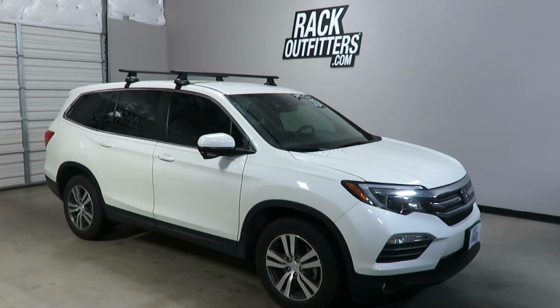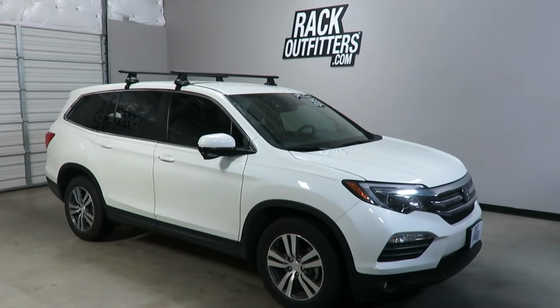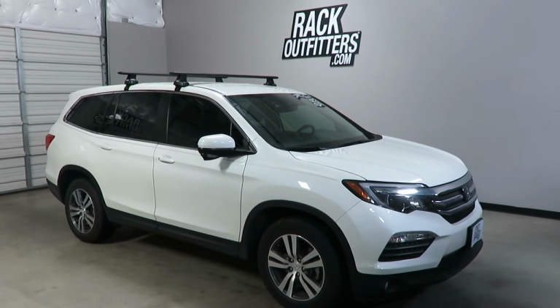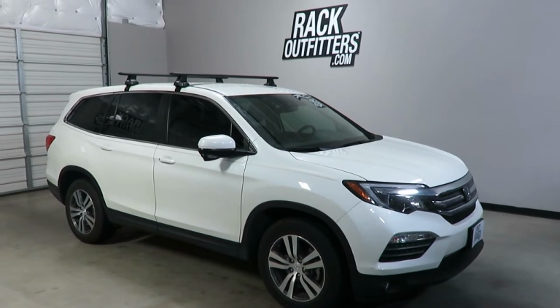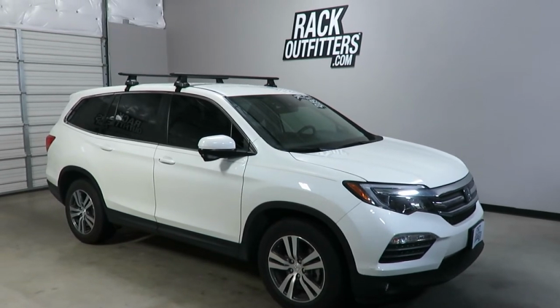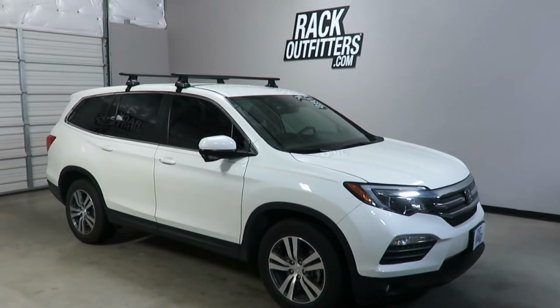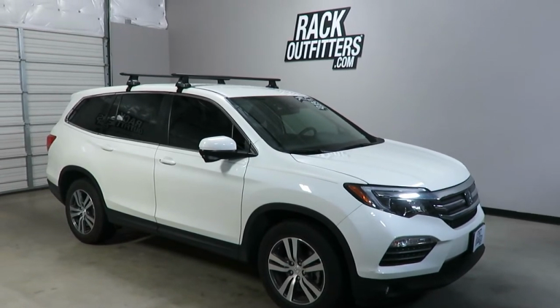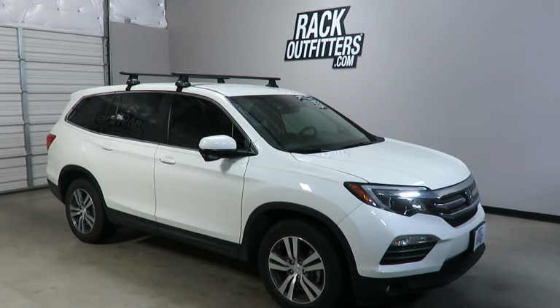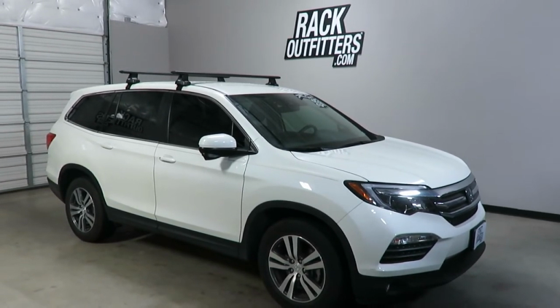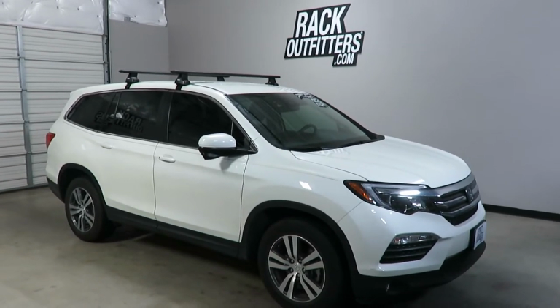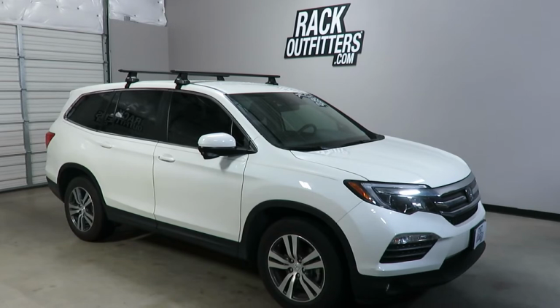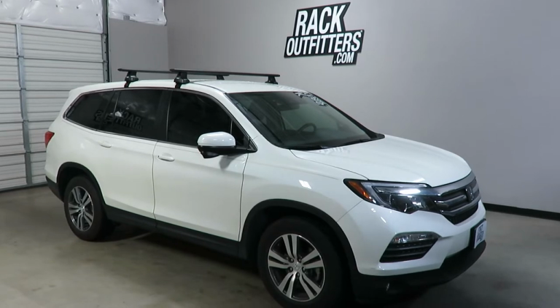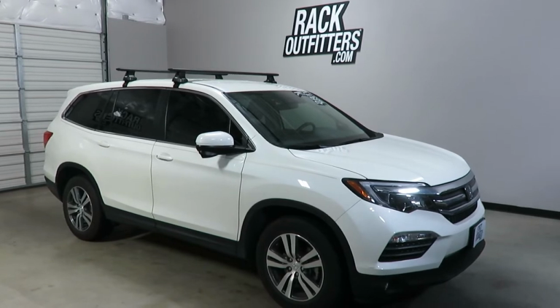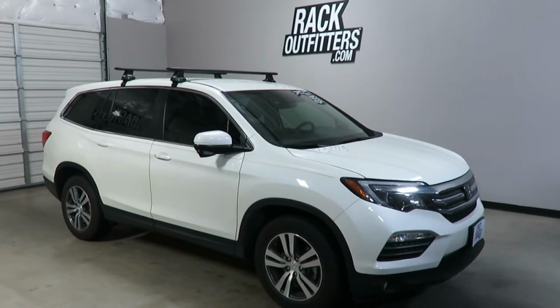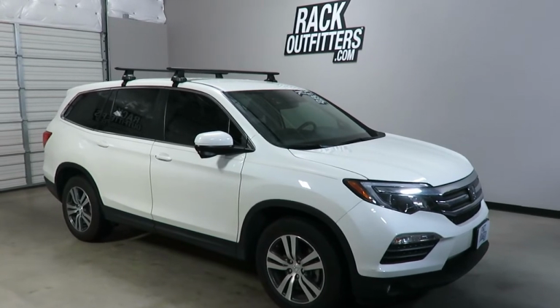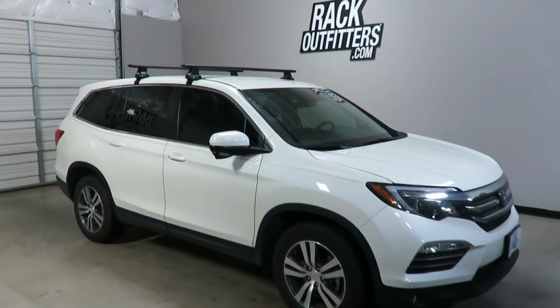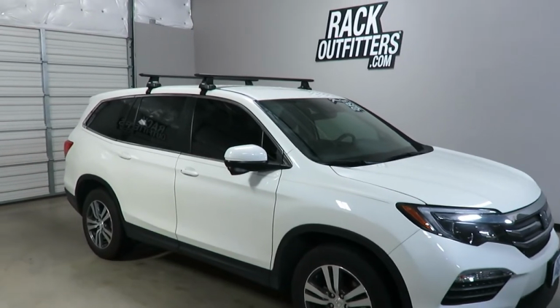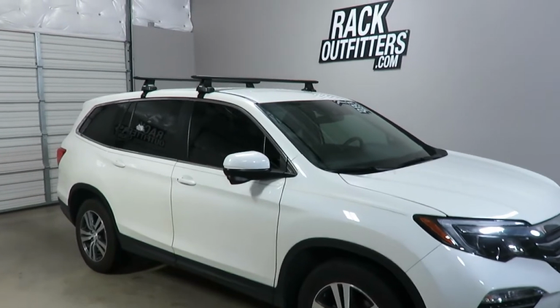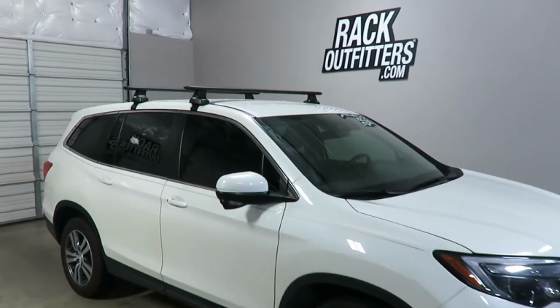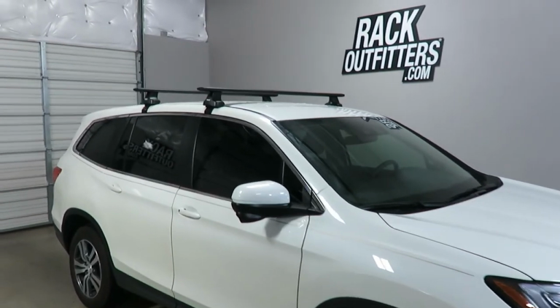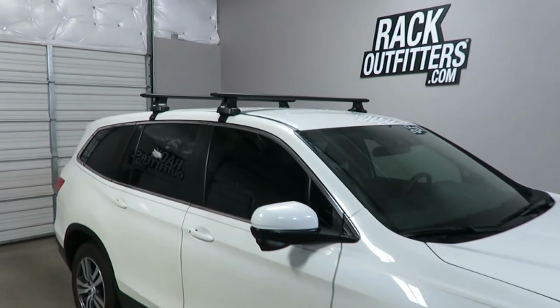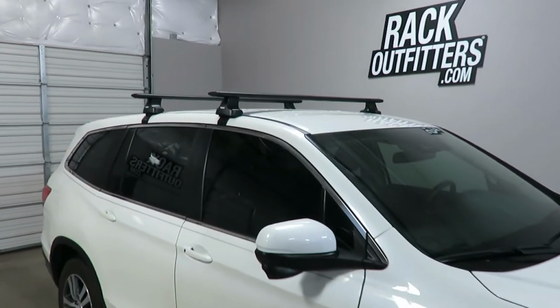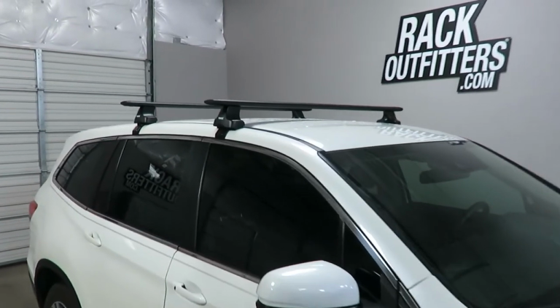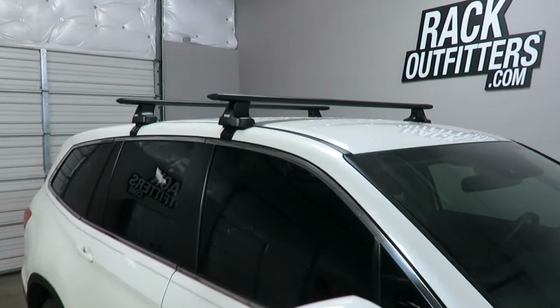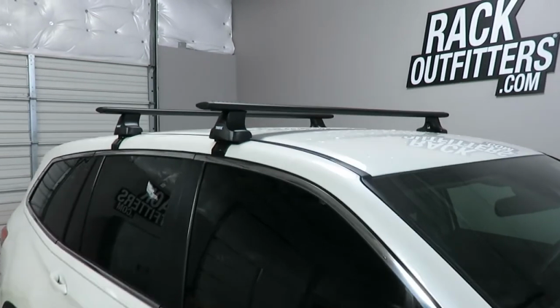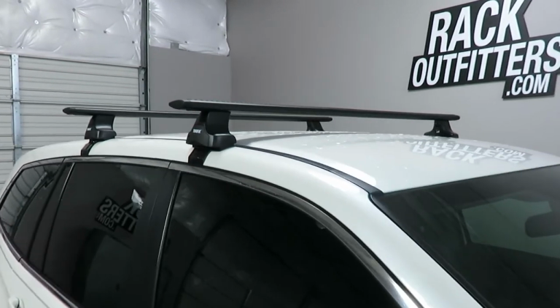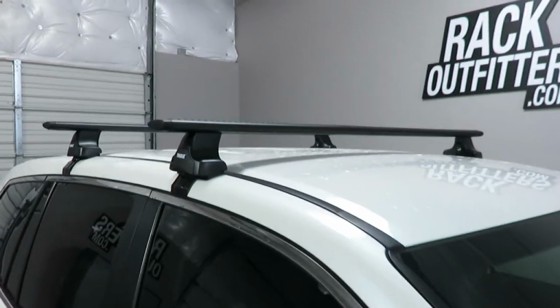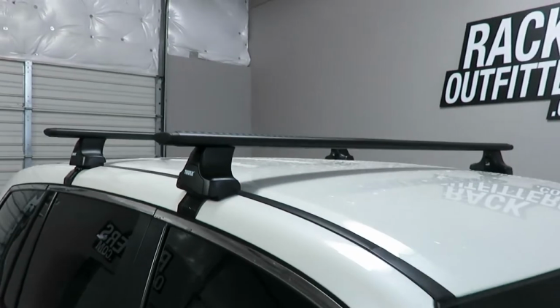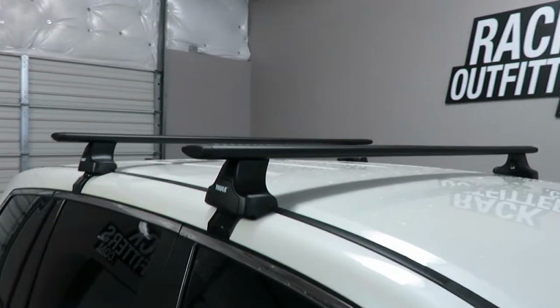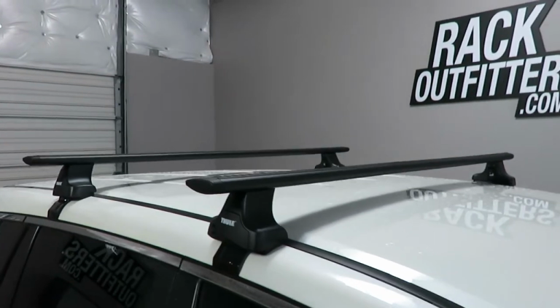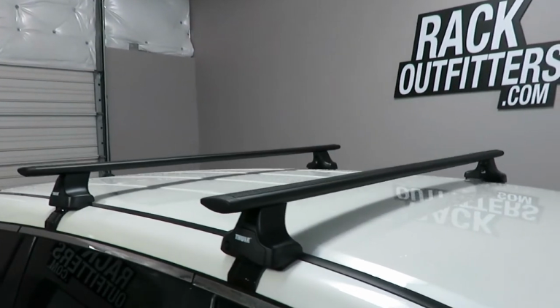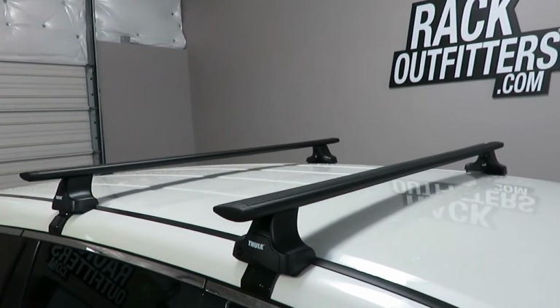This is a fit for a 2016 through 2018 and likely beyond Honda Pilot with a bare roof. We've outfitted this vehicle with the Thule Rapid Traverse Aeroblade Base Roof Rack System.